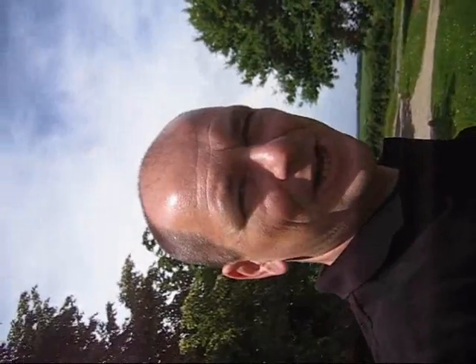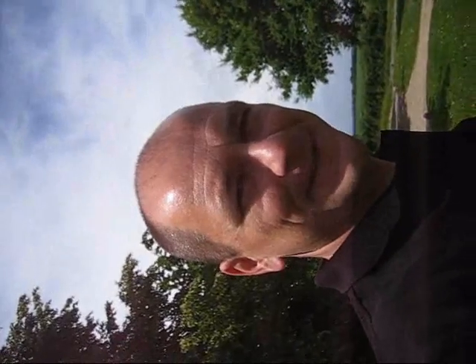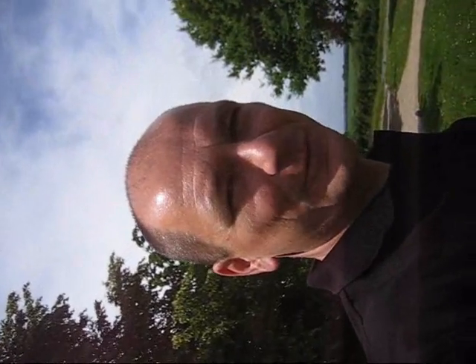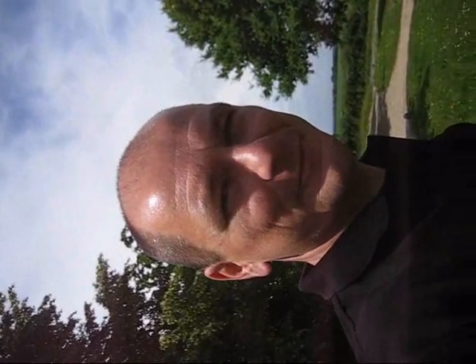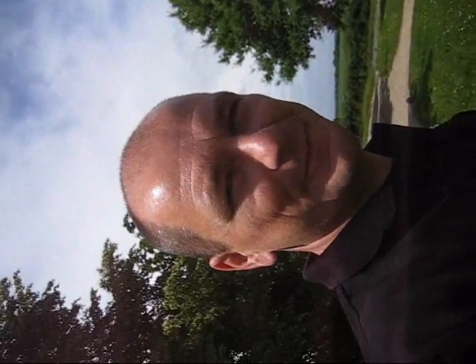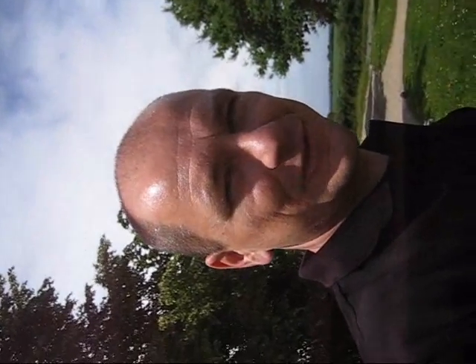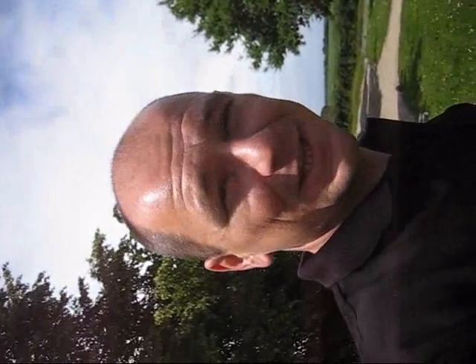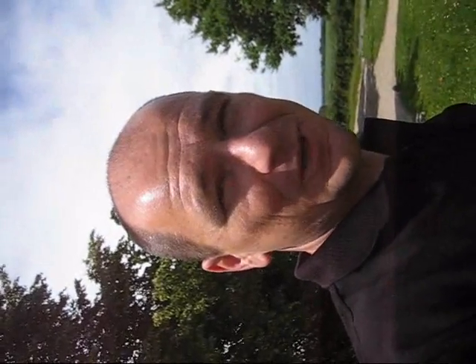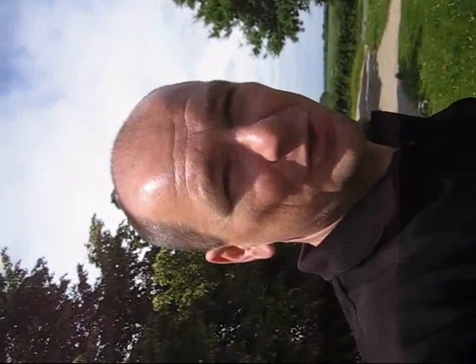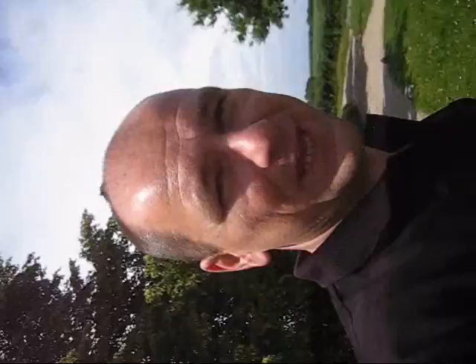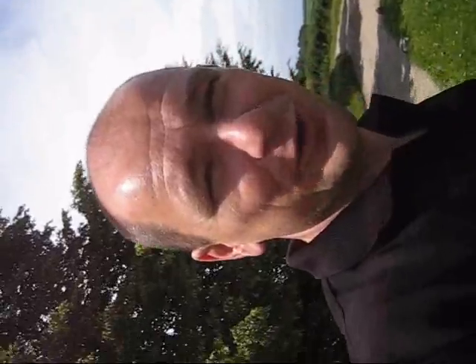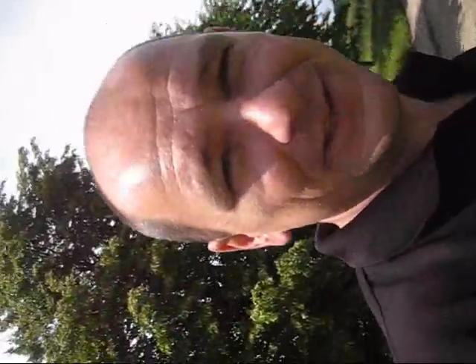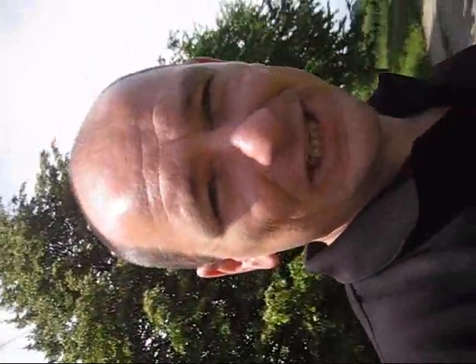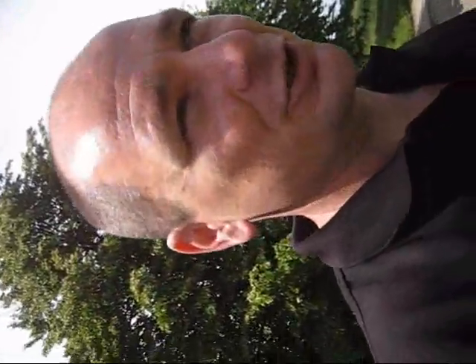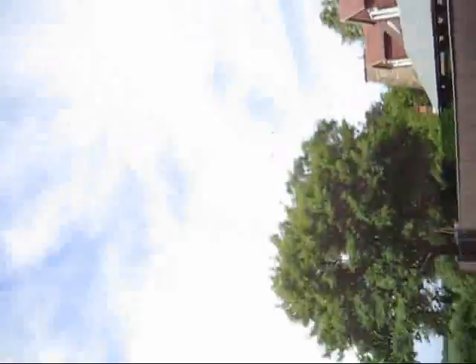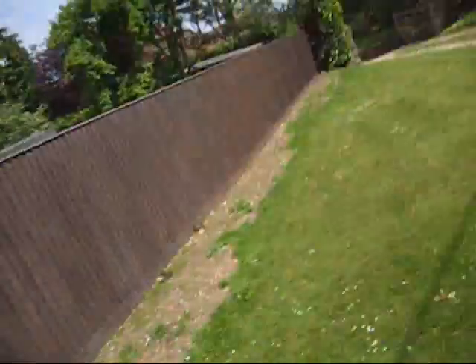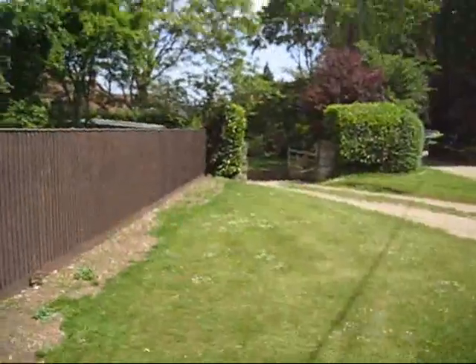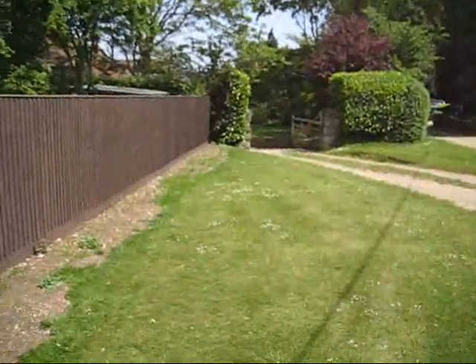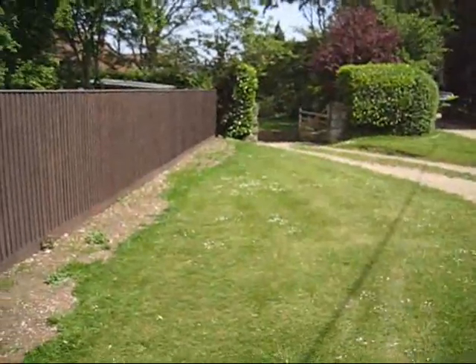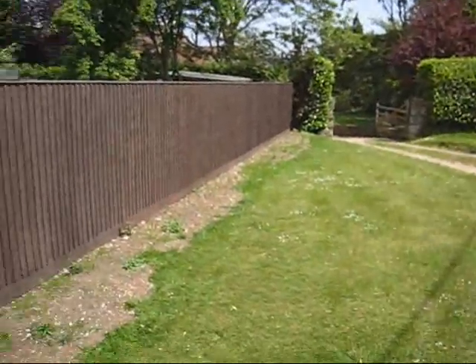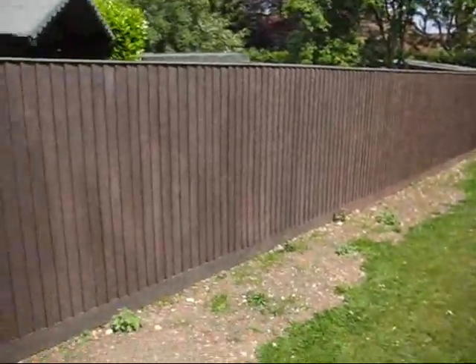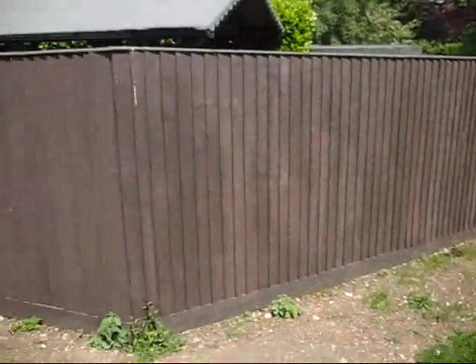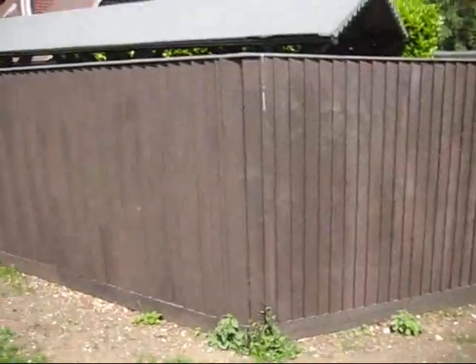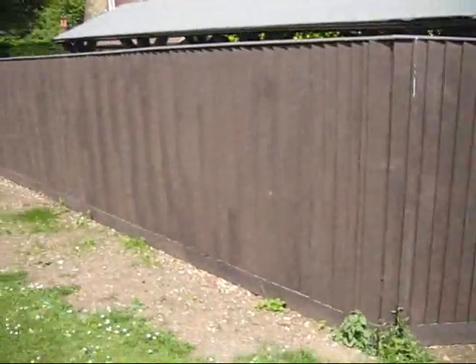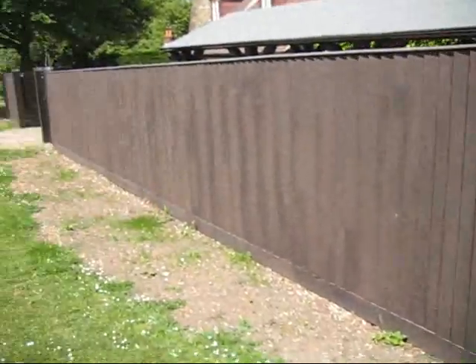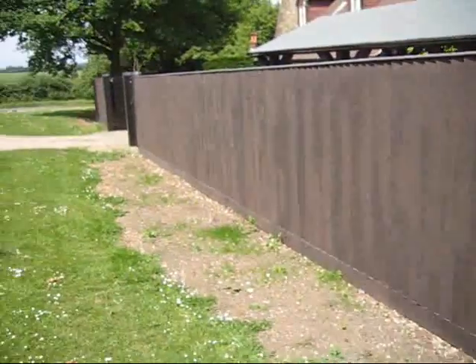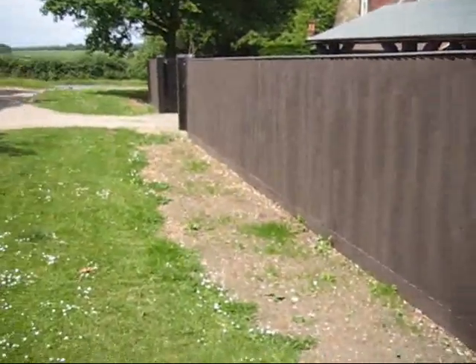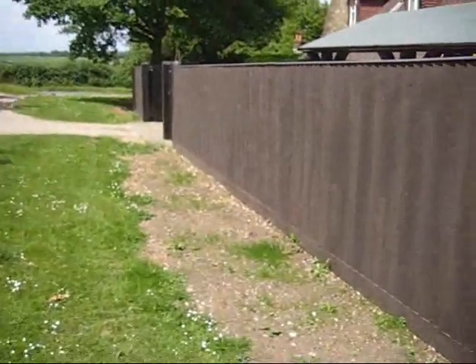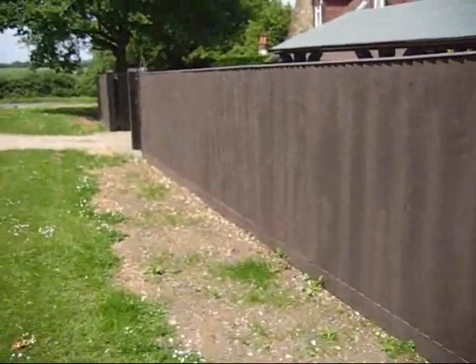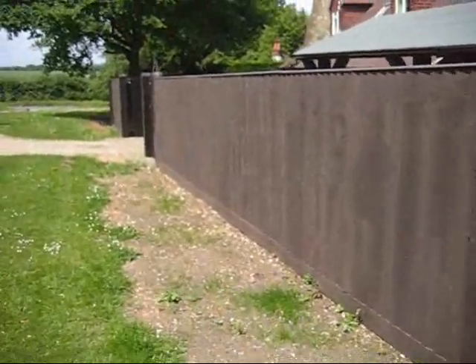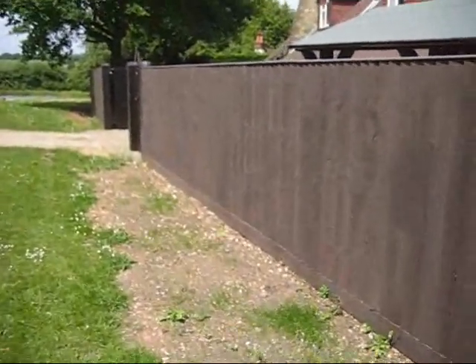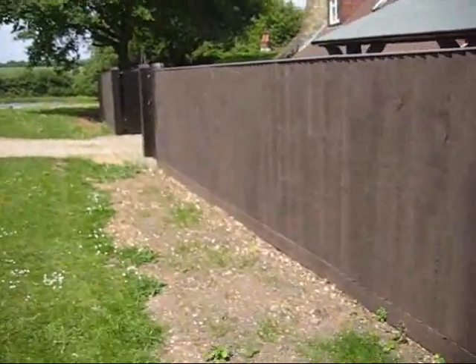Hi, this is Rob Keane from Perfect Boundaries and this is part two of the hedge removal and fence installation job. There's obviously a brand new fence all the way along.